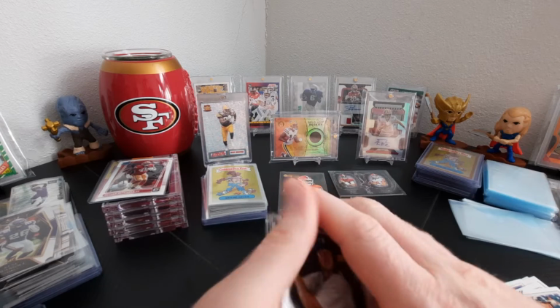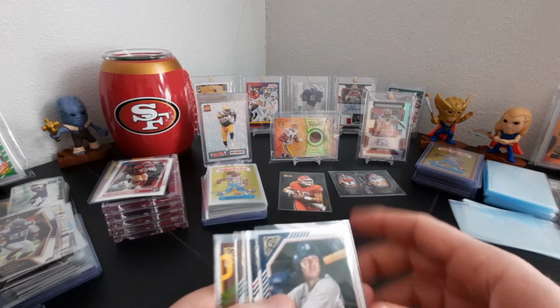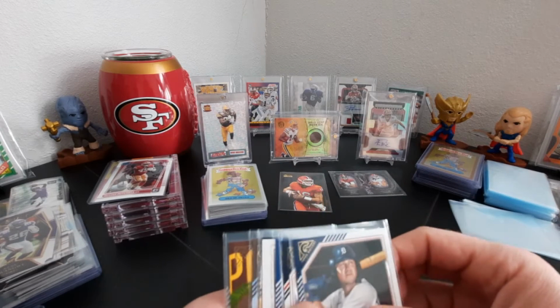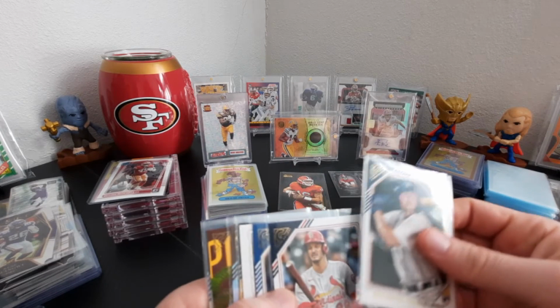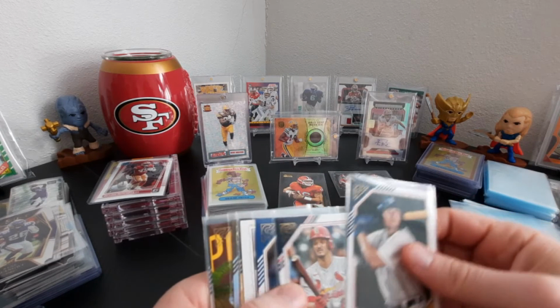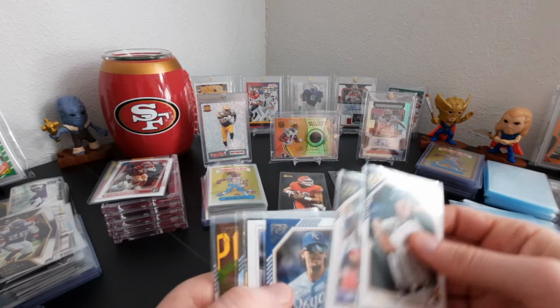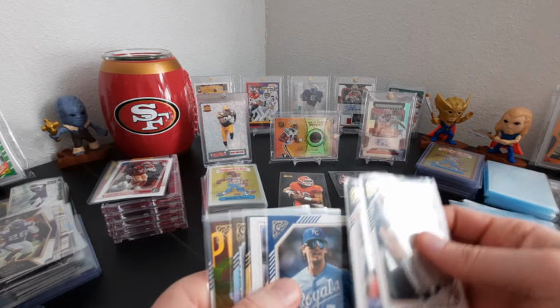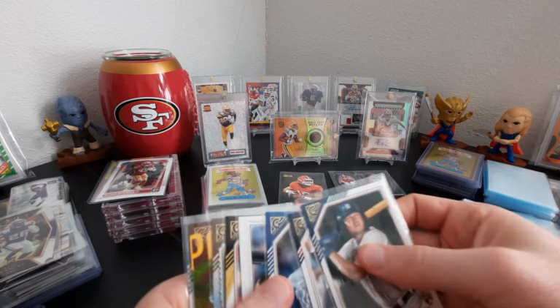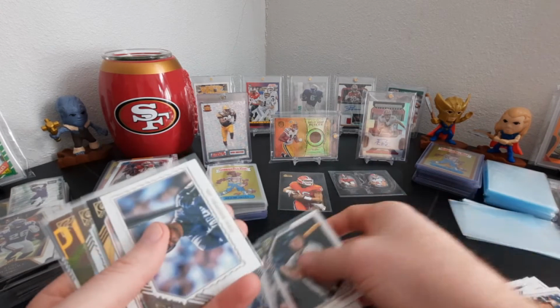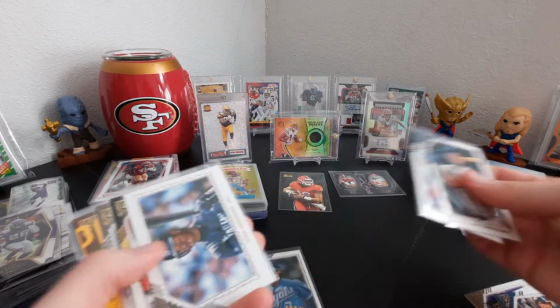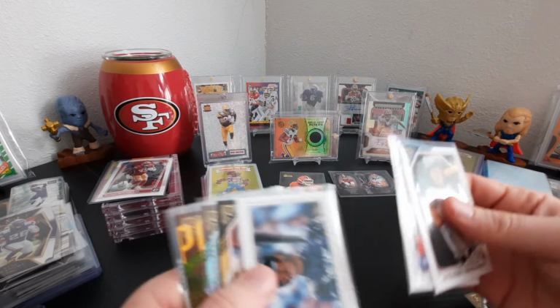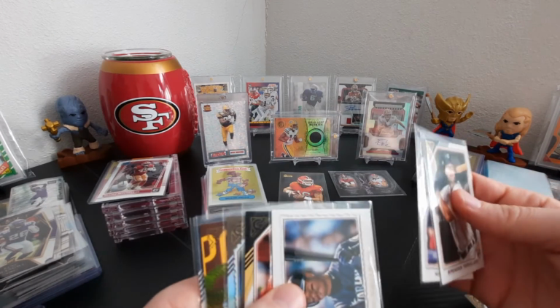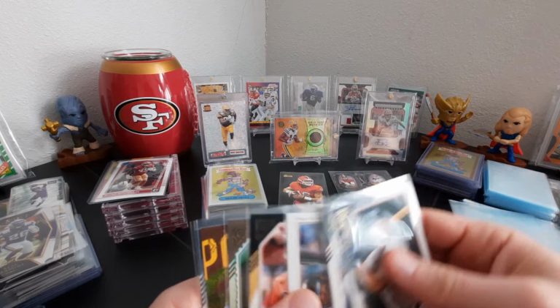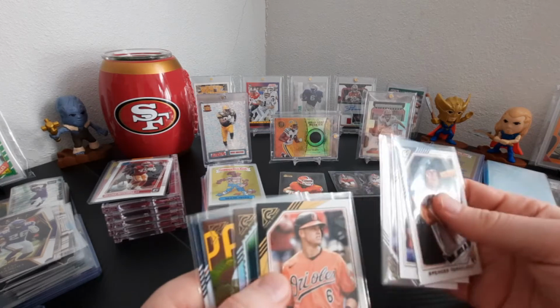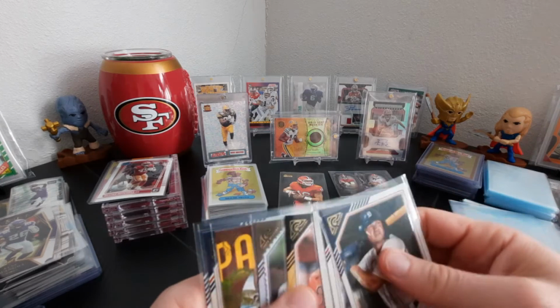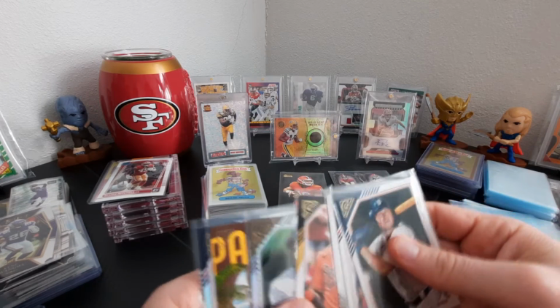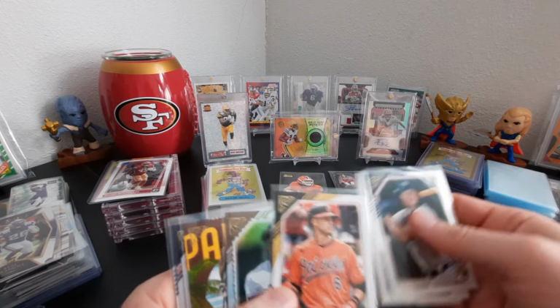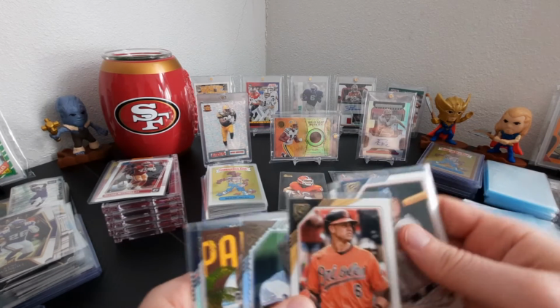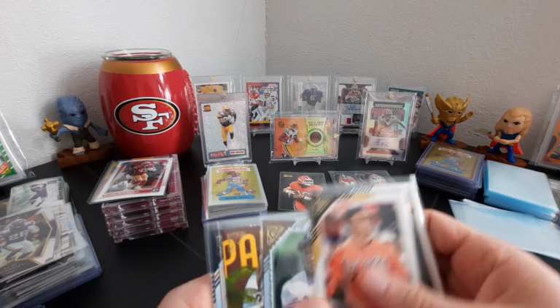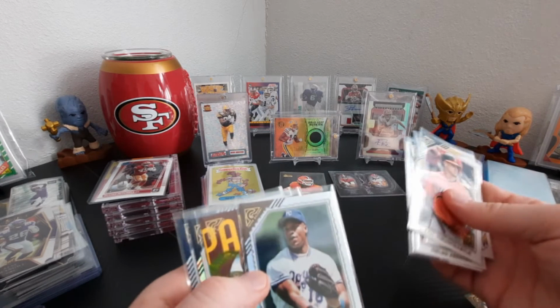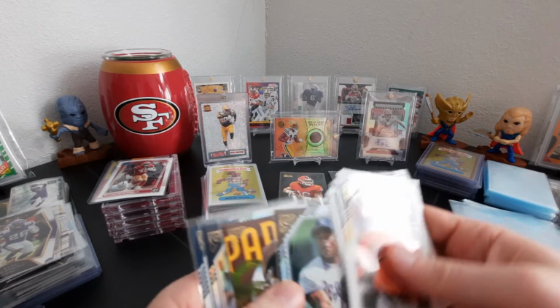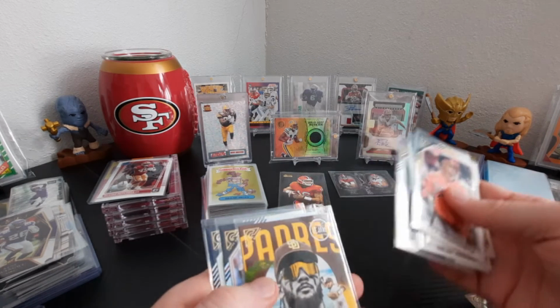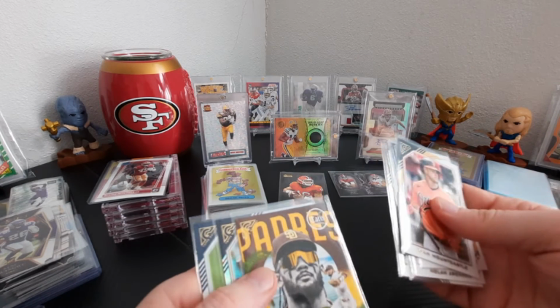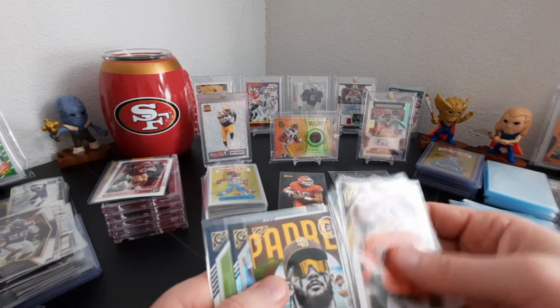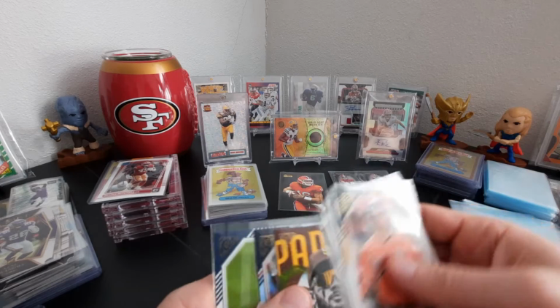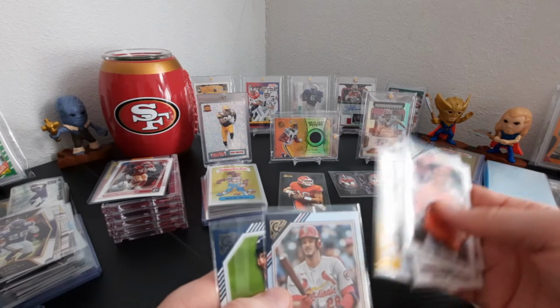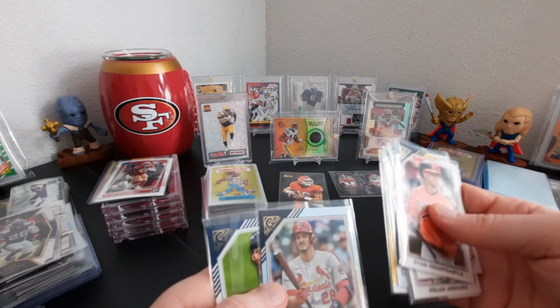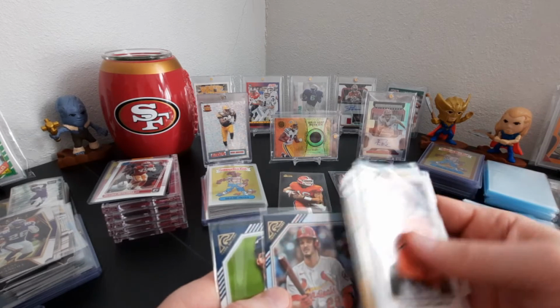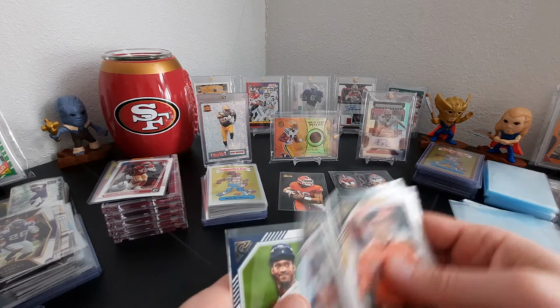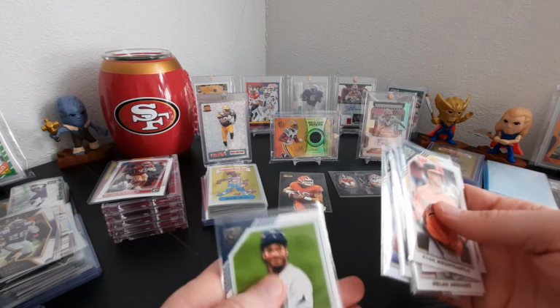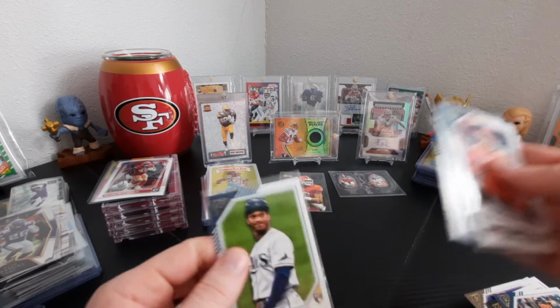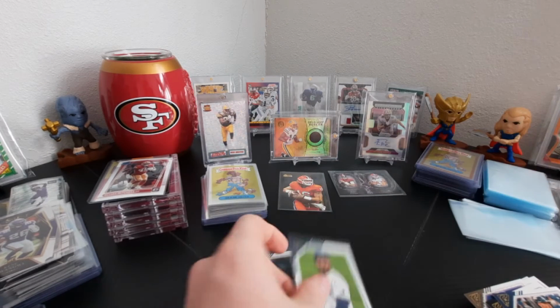No huge cards except for a couple like this one — Bobby Witt Jr. Printer proof is a good one. This one's a good one too — Aaron auto and Wander Franco.